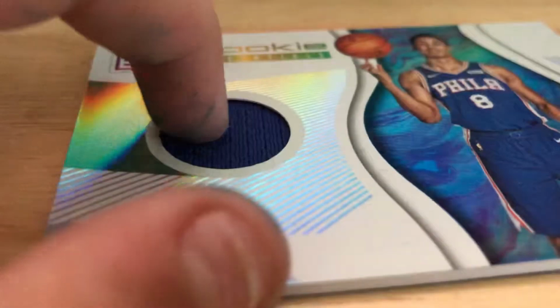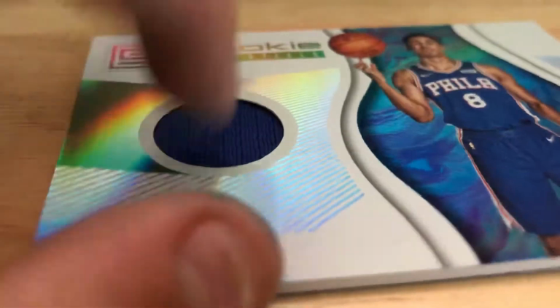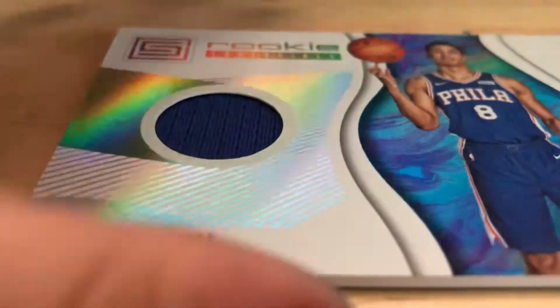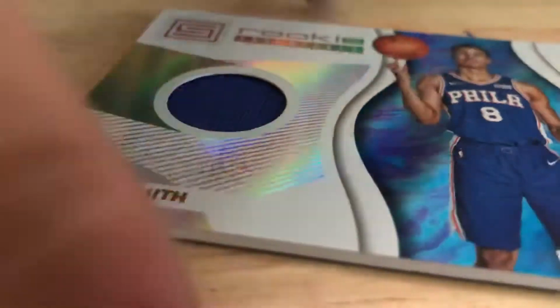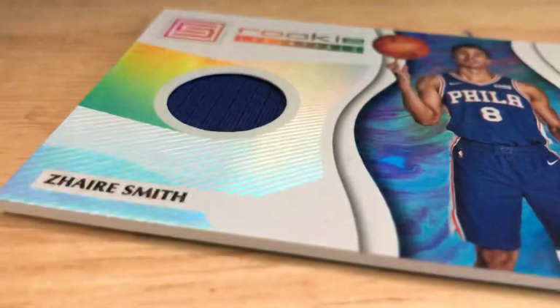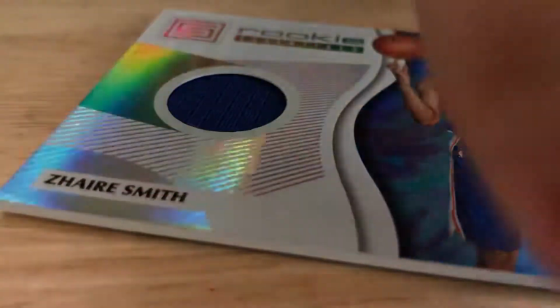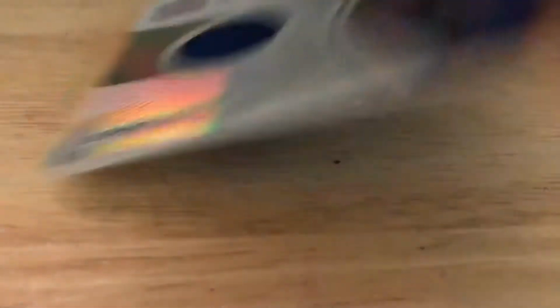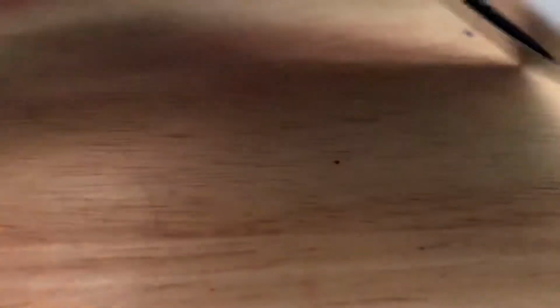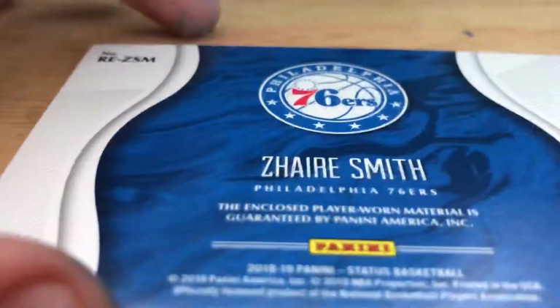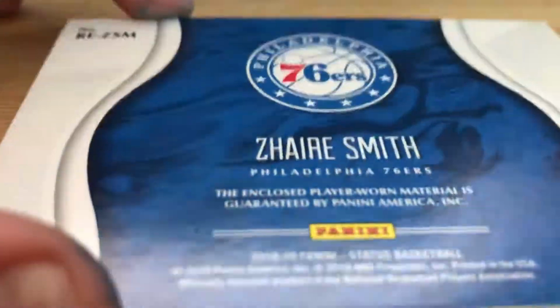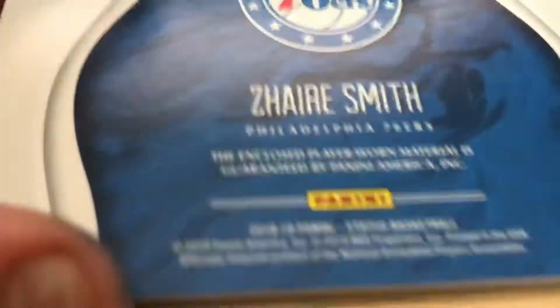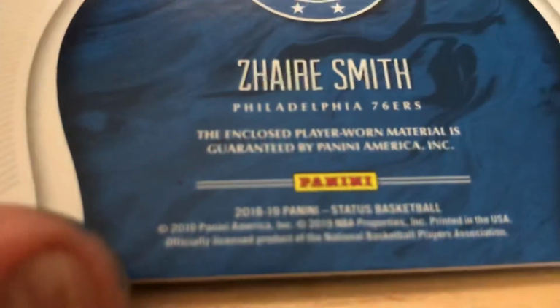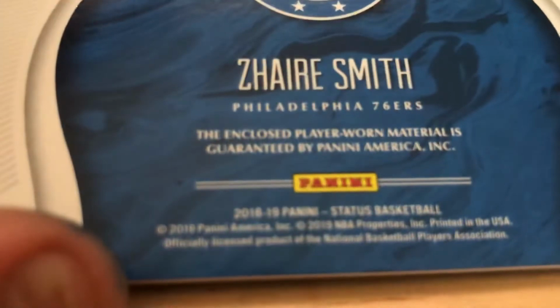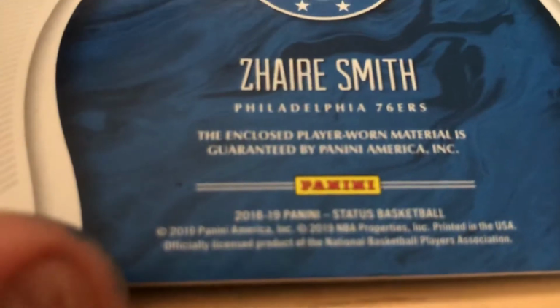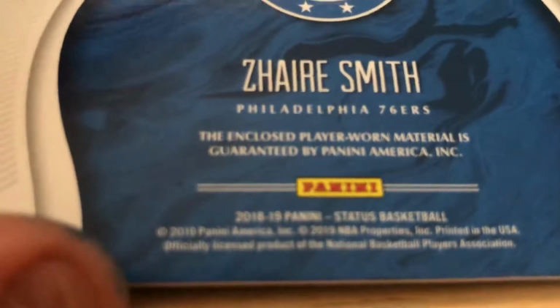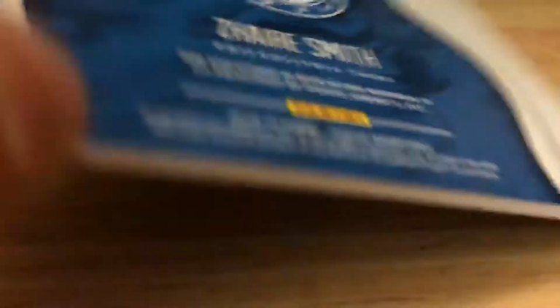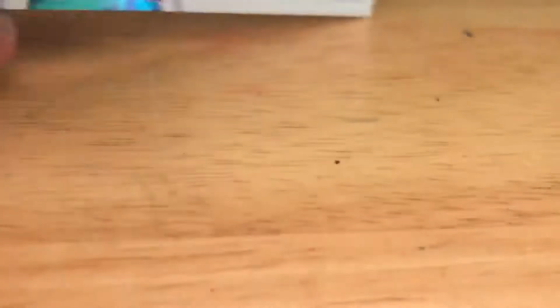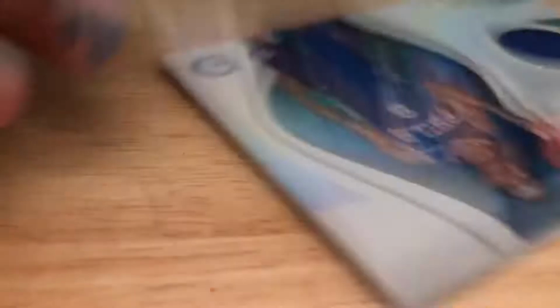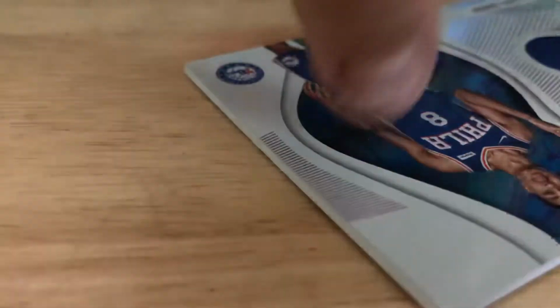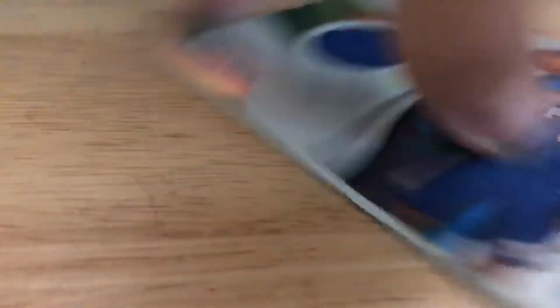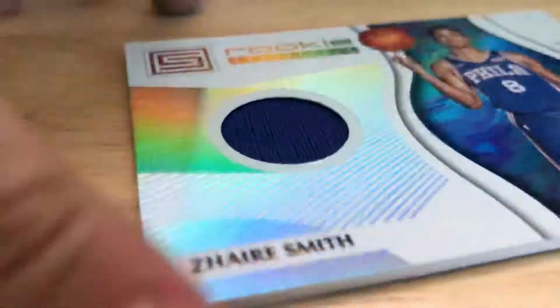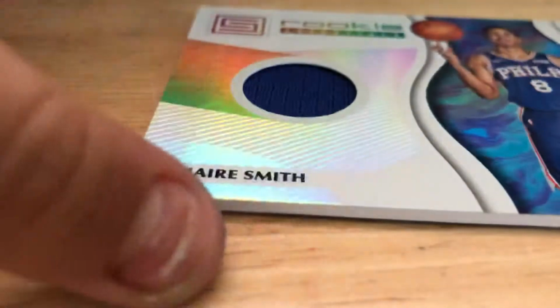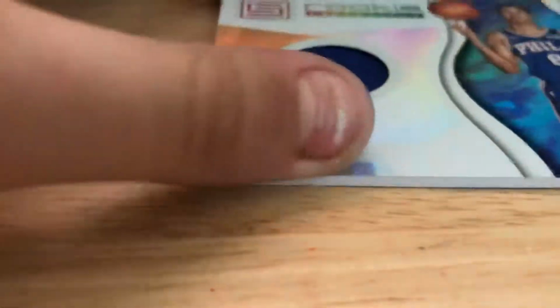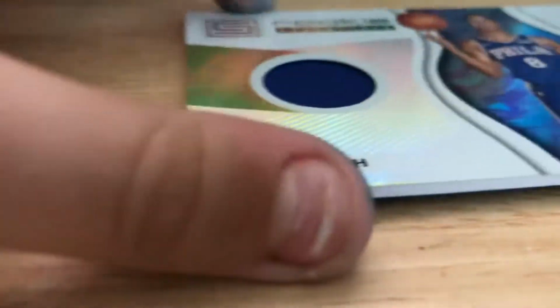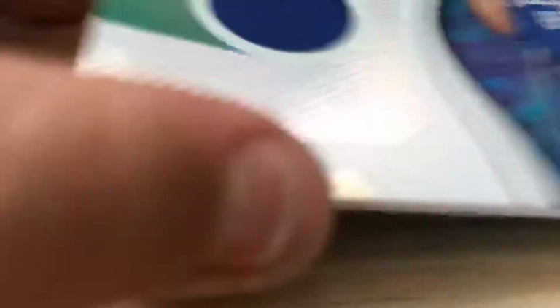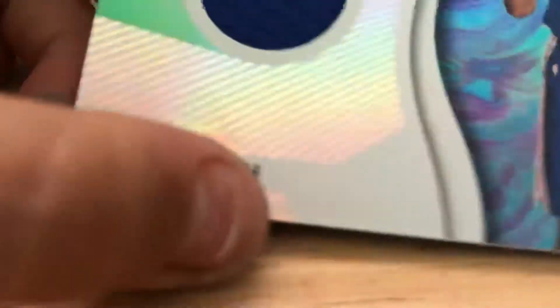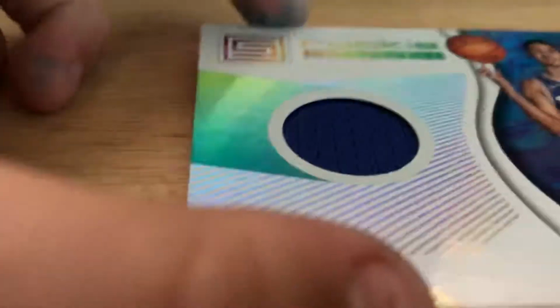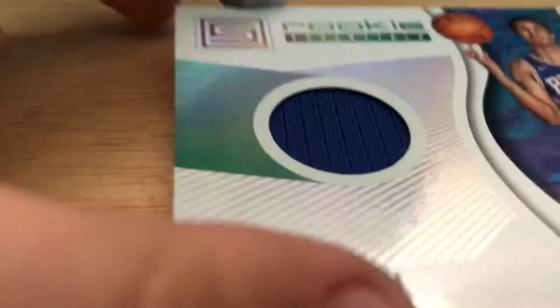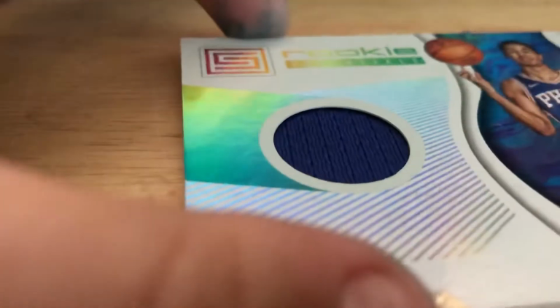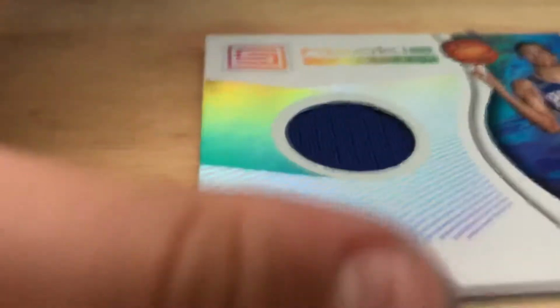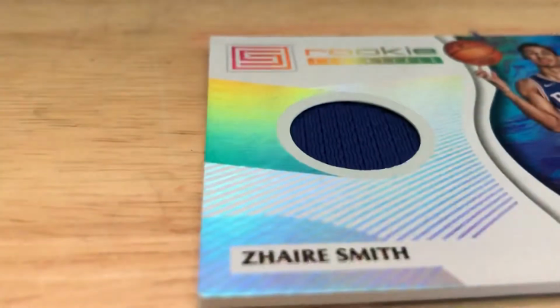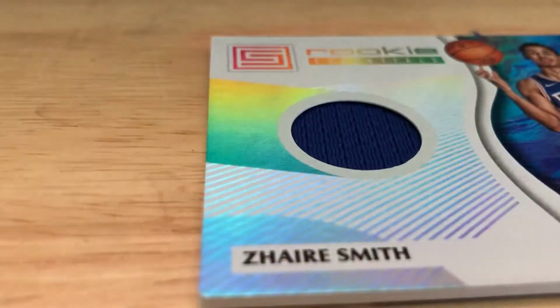The reason I want to do it to this Zaire Smith card is because it's a sealed player one material. Plus, I have two — one more of these, and yeah, that's pretty much why I want to cut it open.